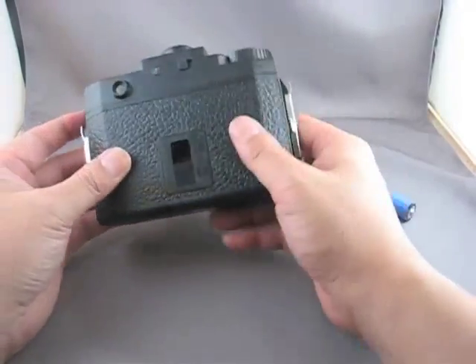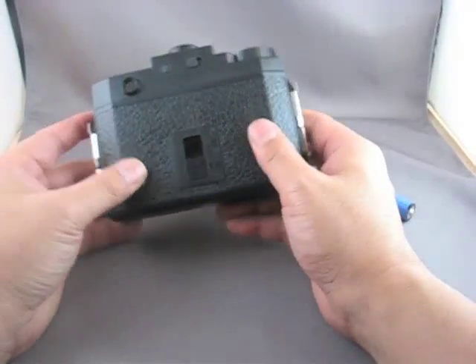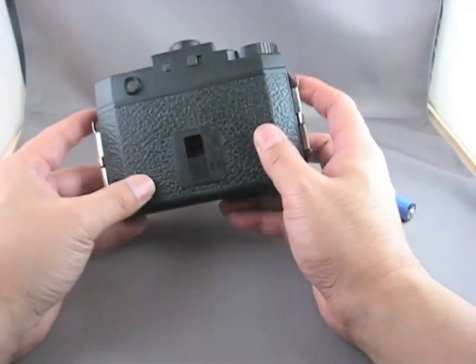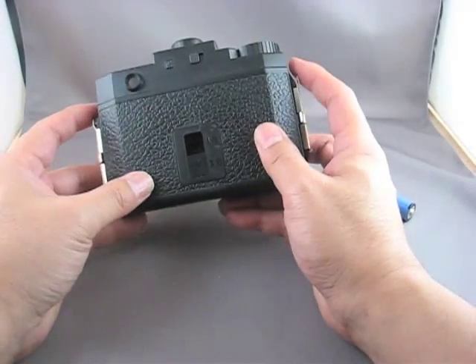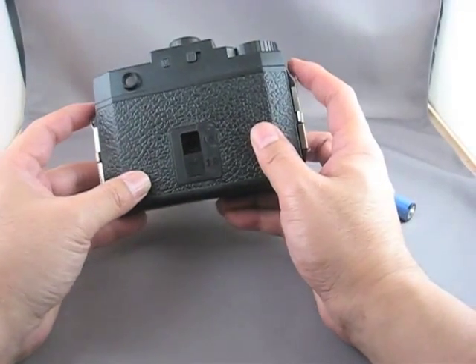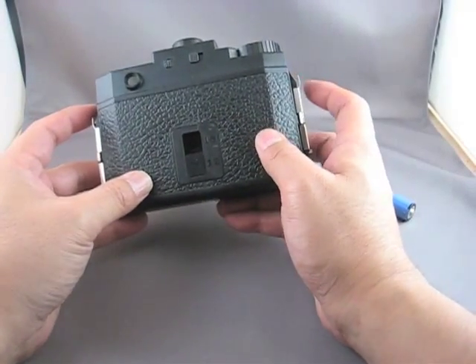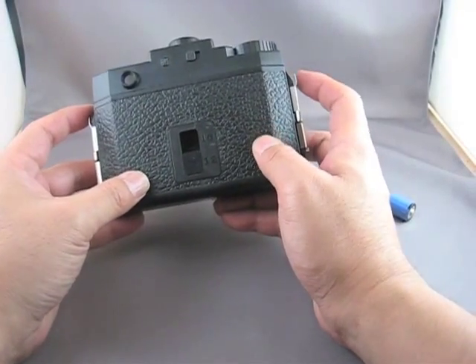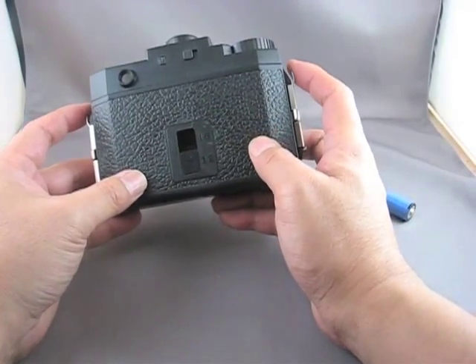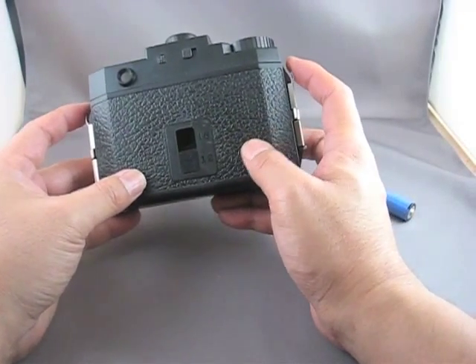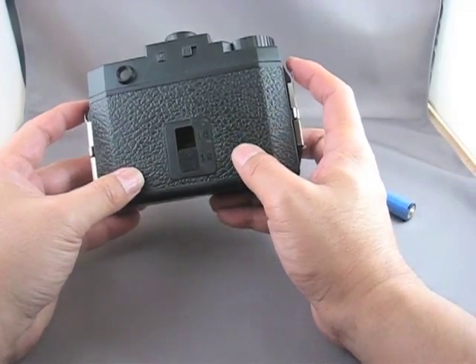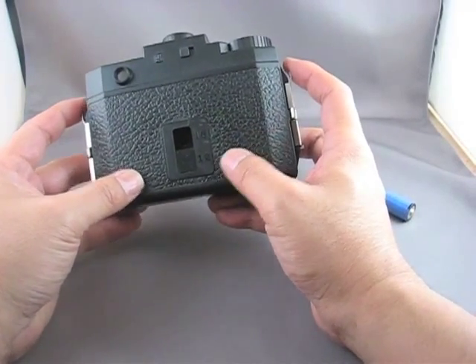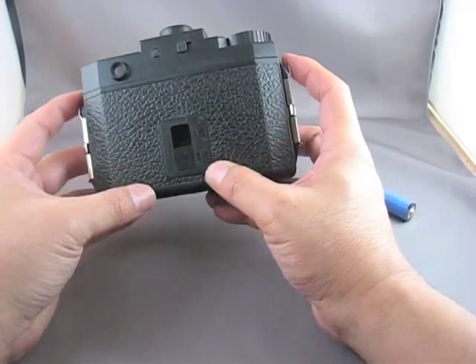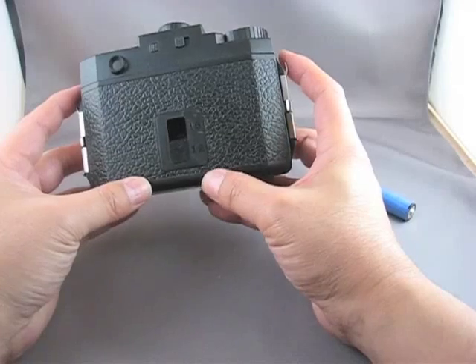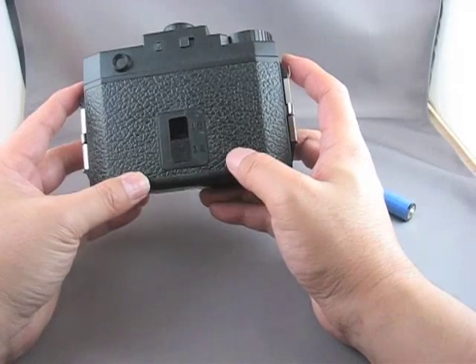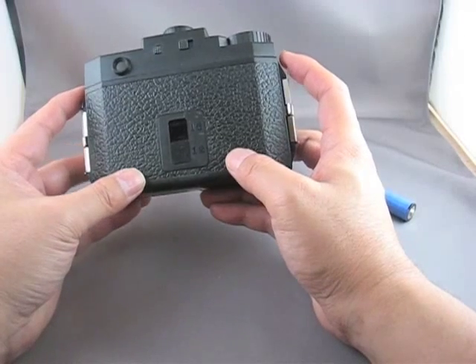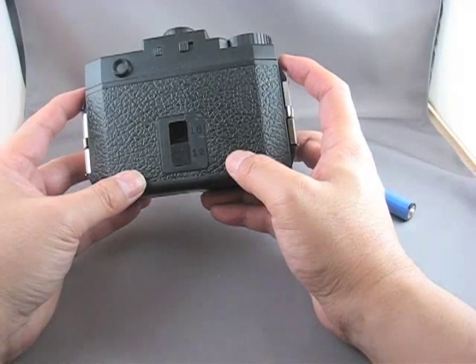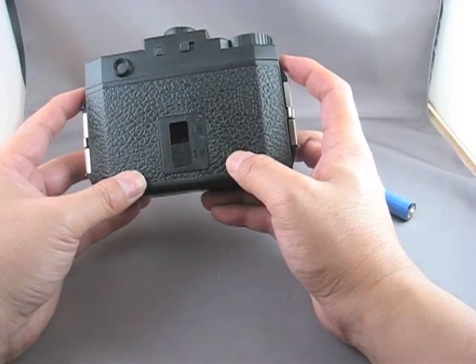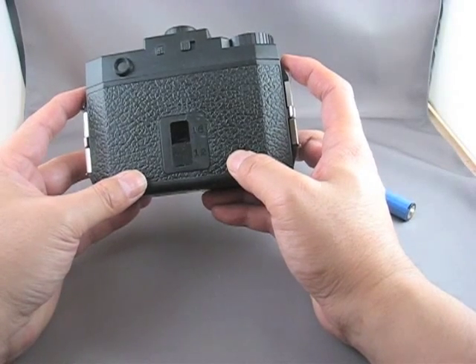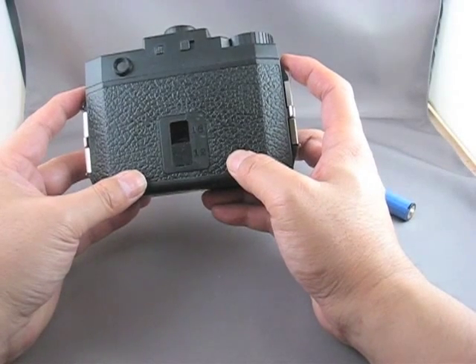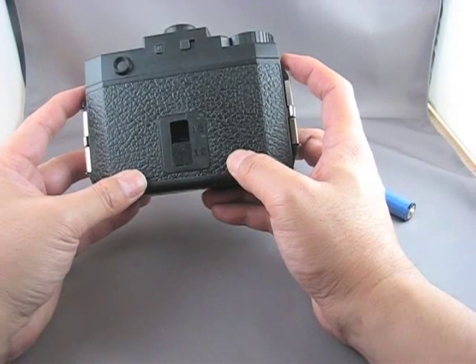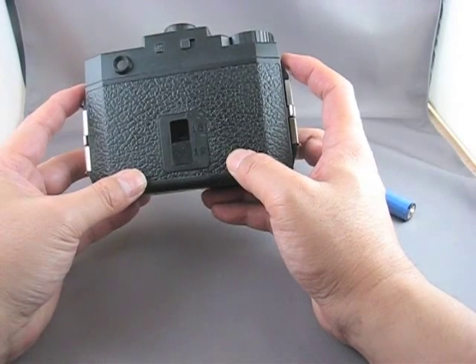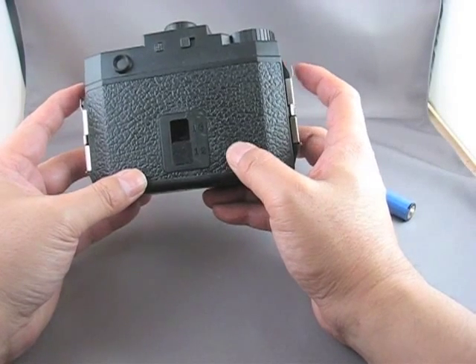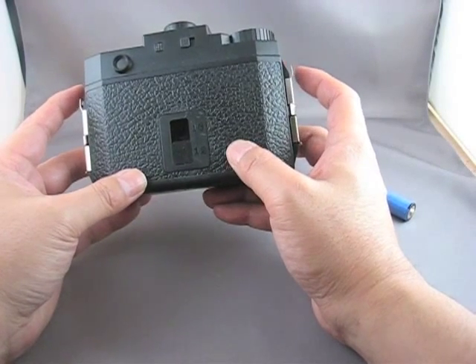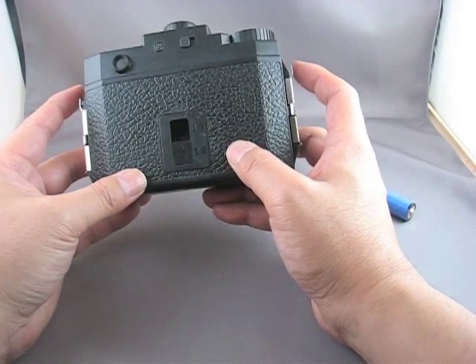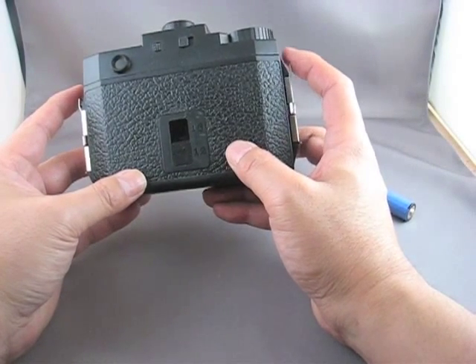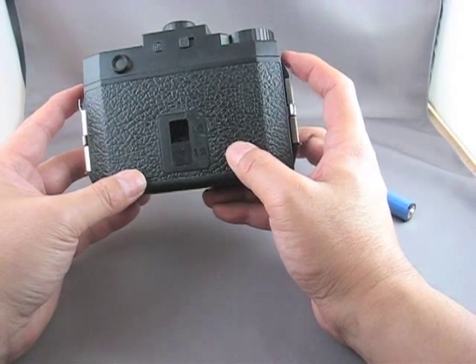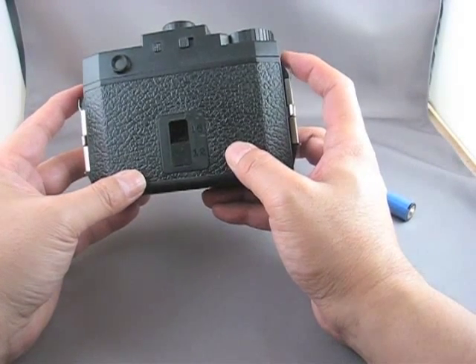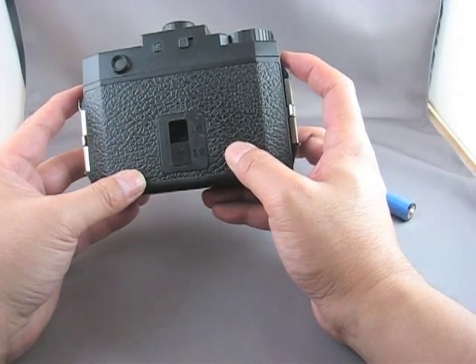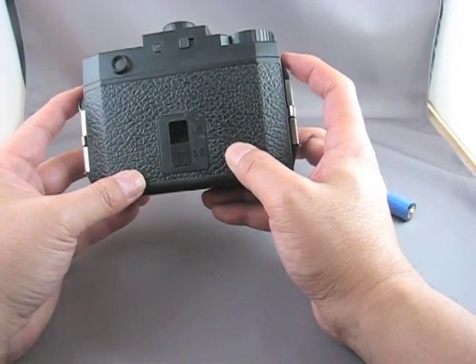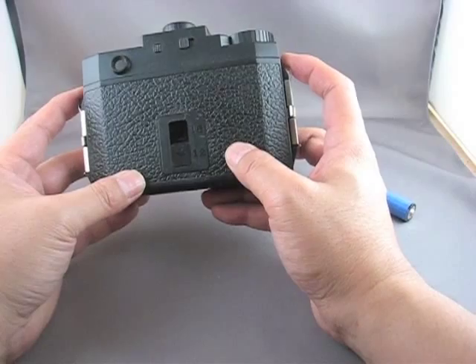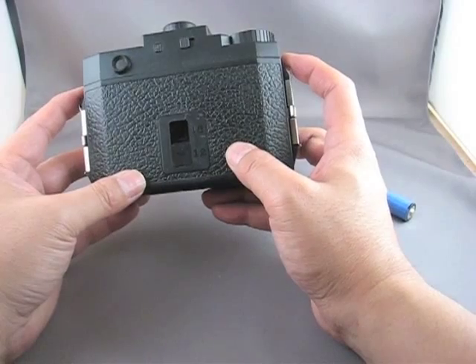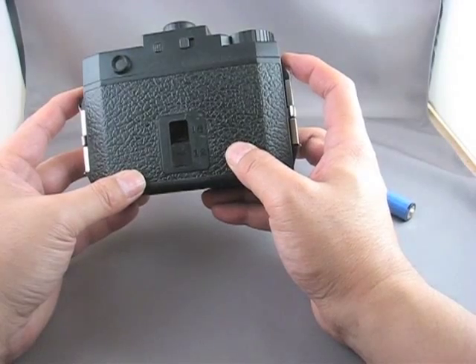First thing you need to do is make sure that there is no film in your camera, because since the battery is installed in the film compartment, you will be unable to change batteries if there is film in there.